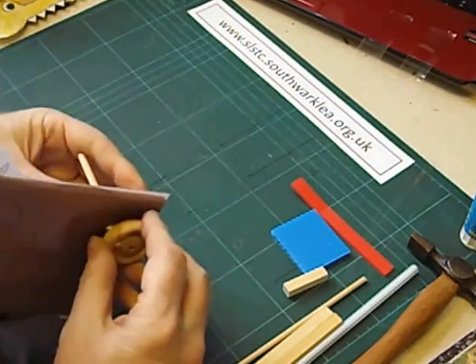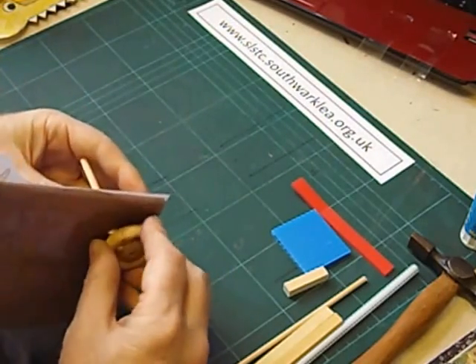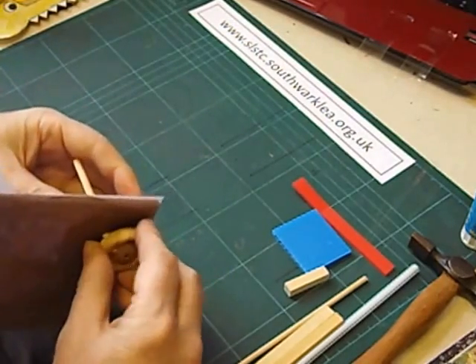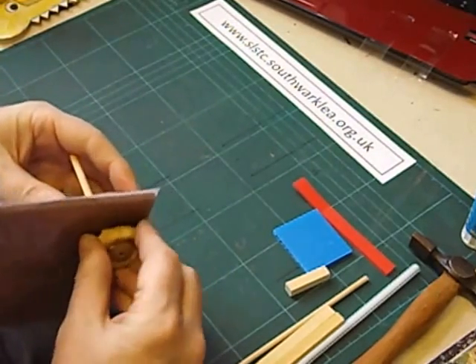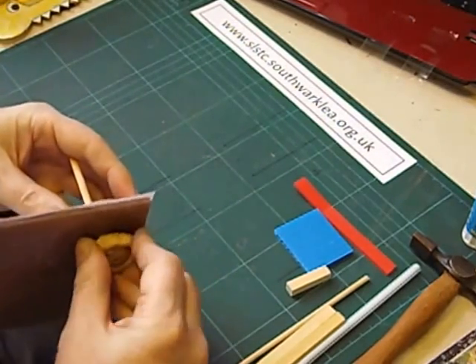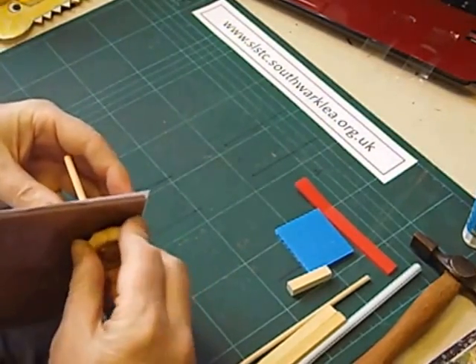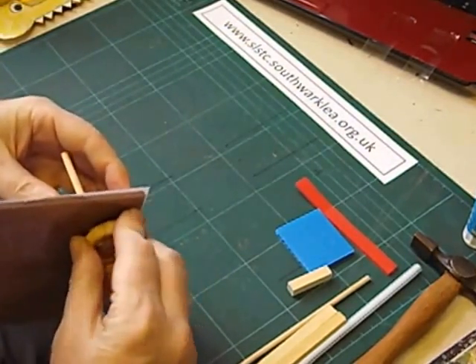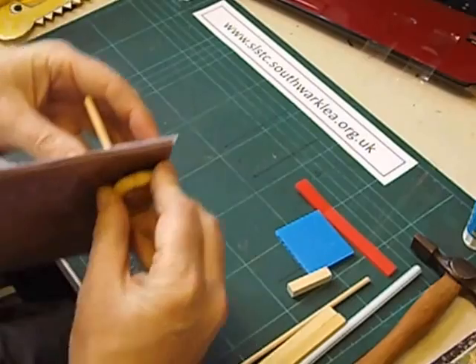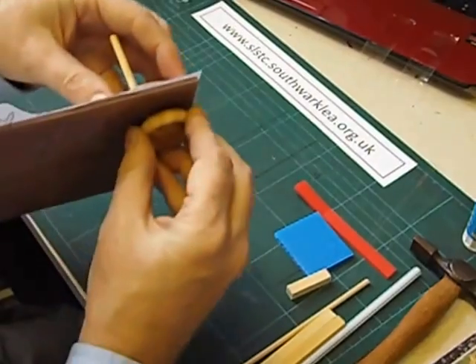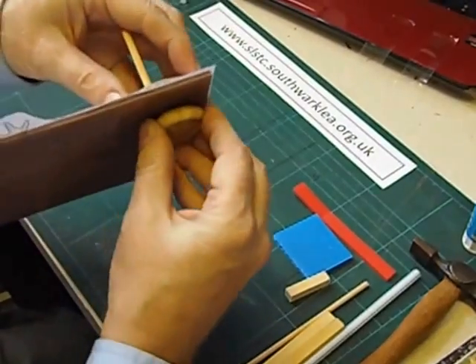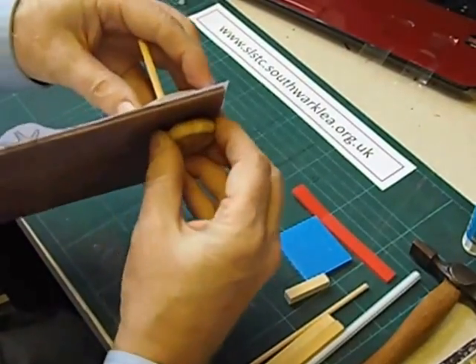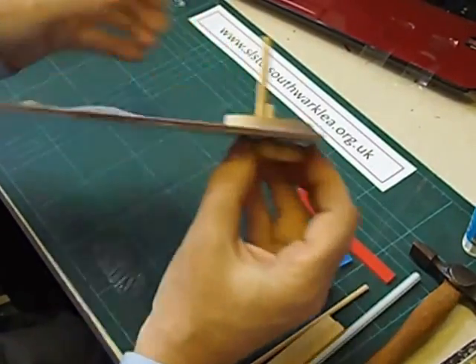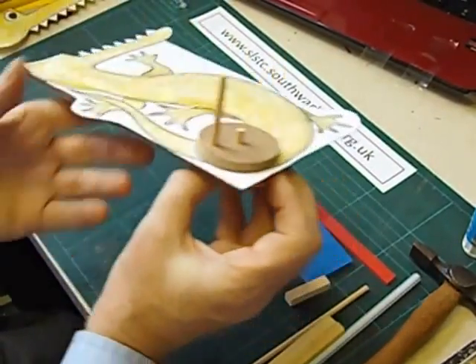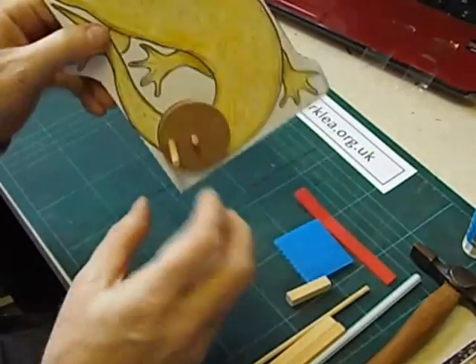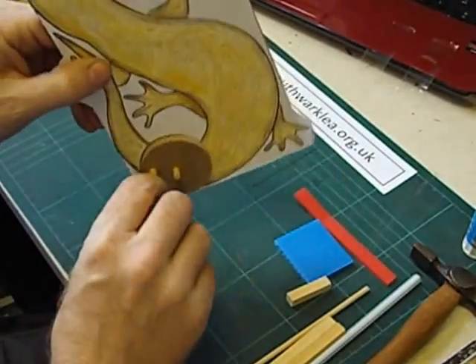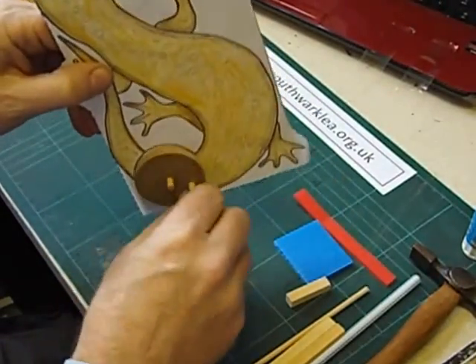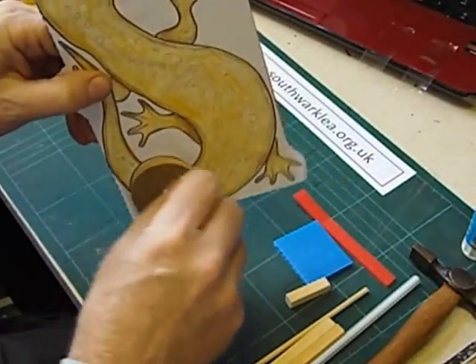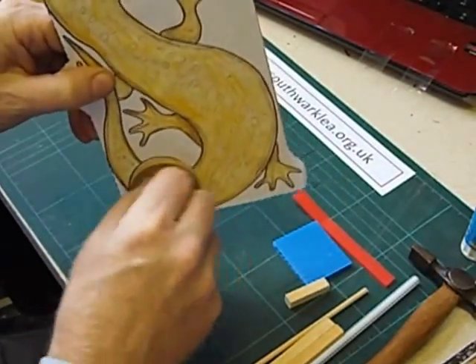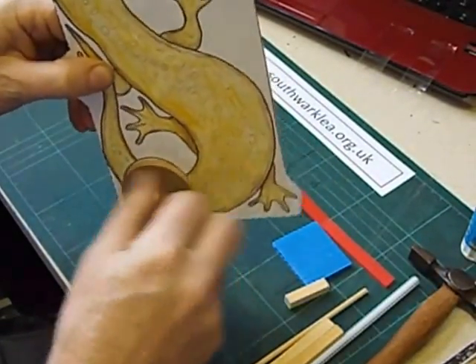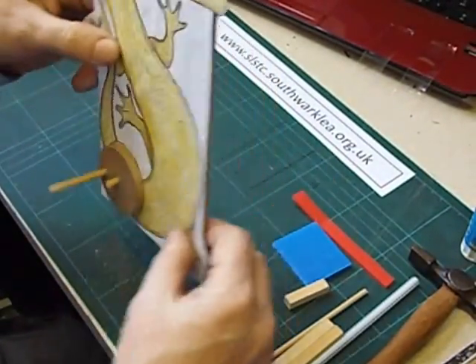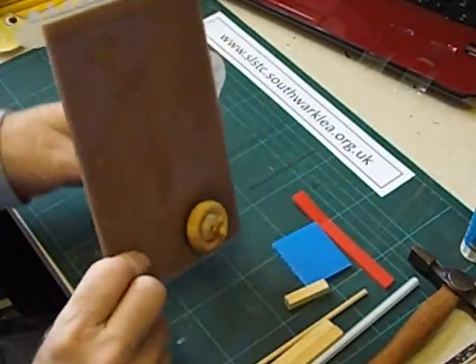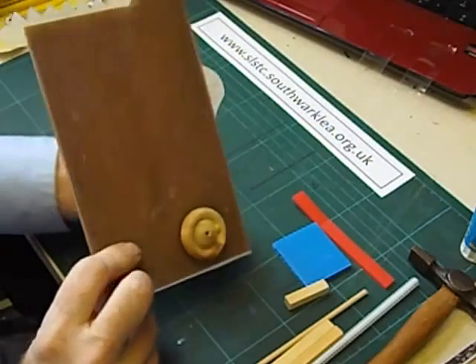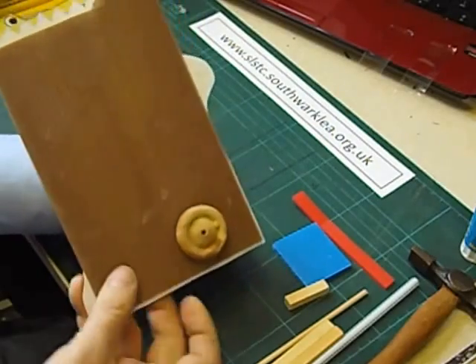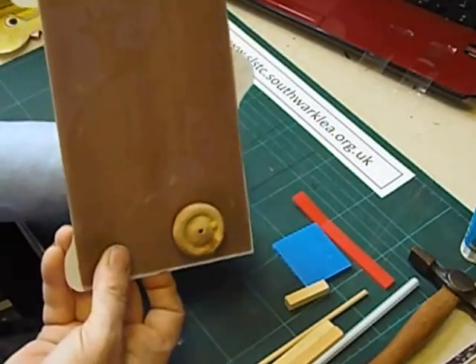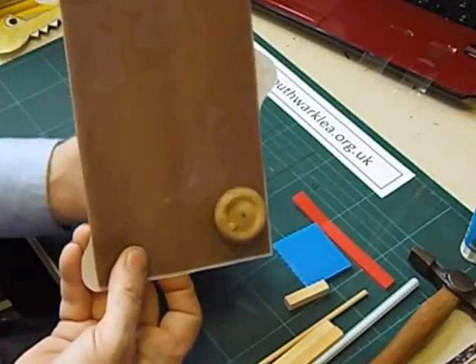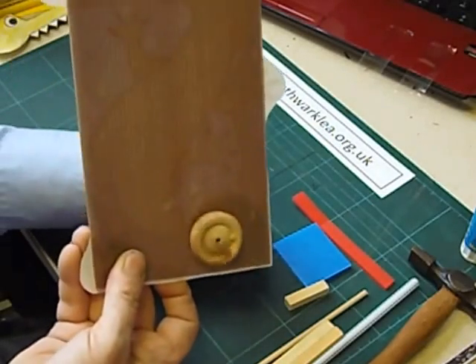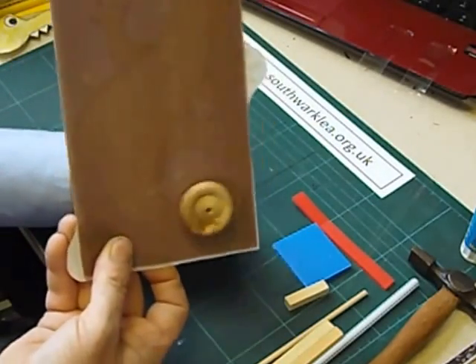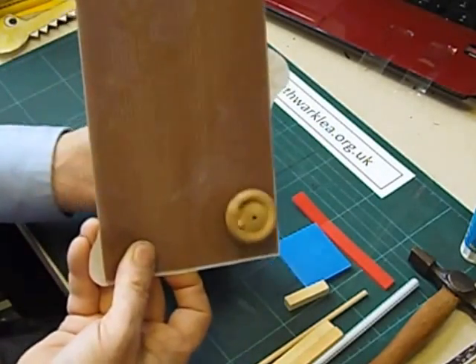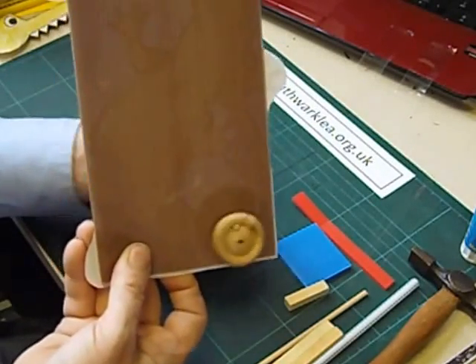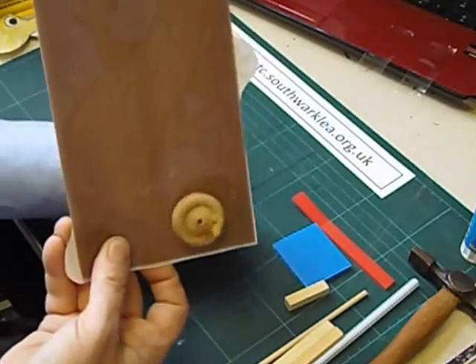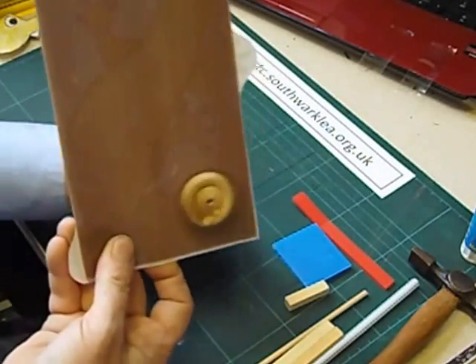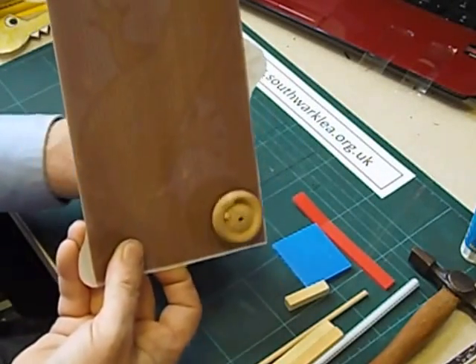We should then be able to push and twist the cam onto the axle like this, and push them together. Don't push them together too tightly — leave a little gap so that the handle turns. As you can see, the cam is turning around easily as well.